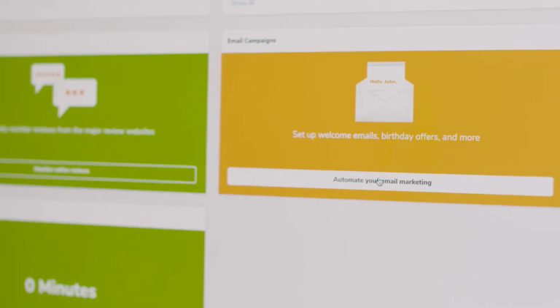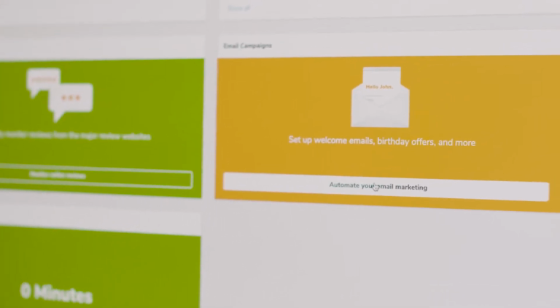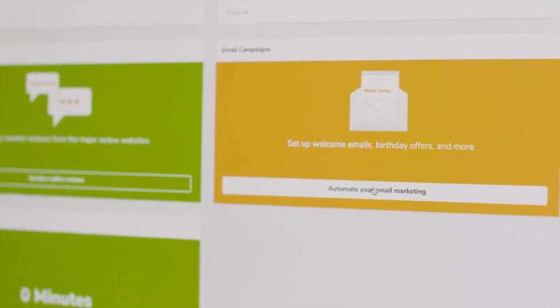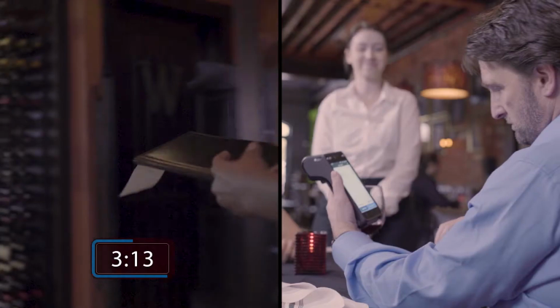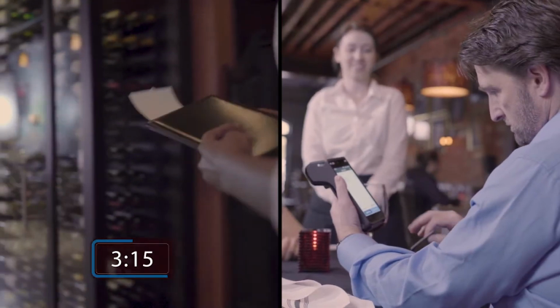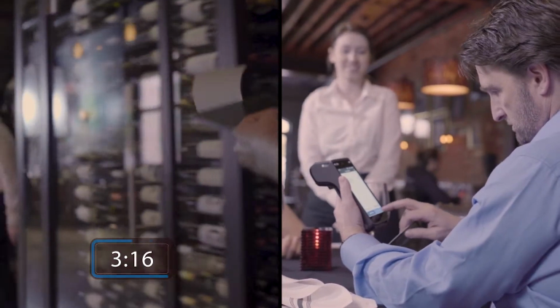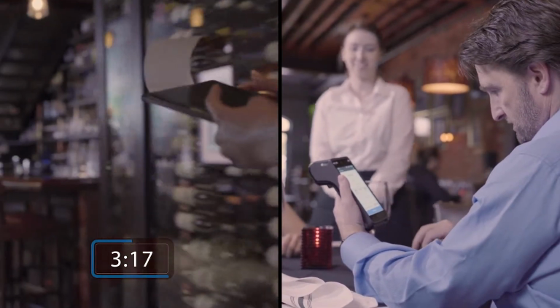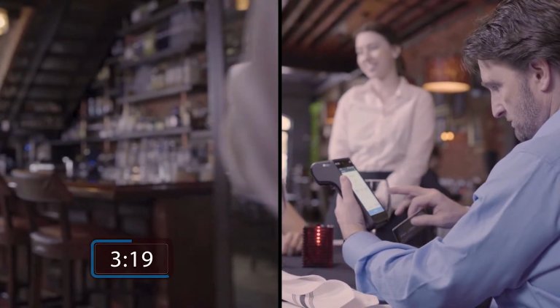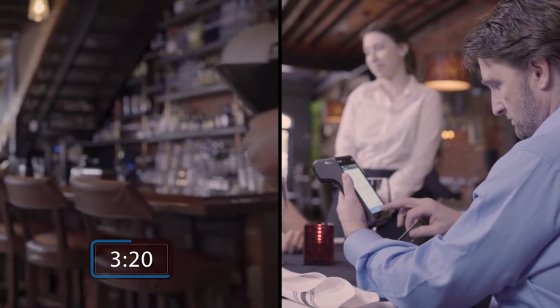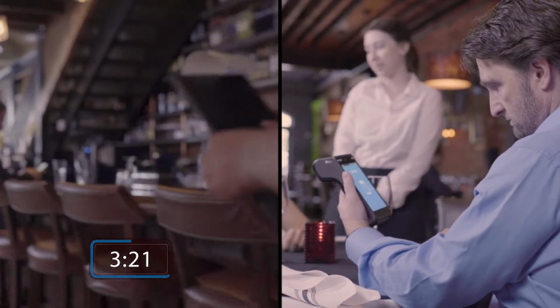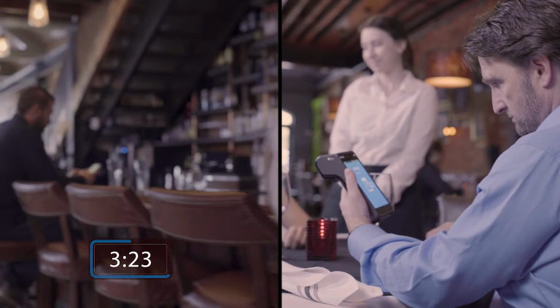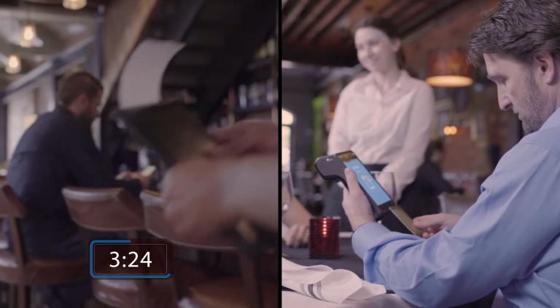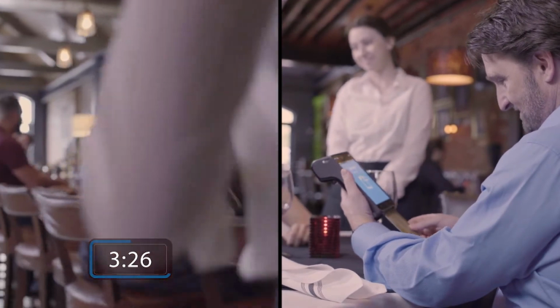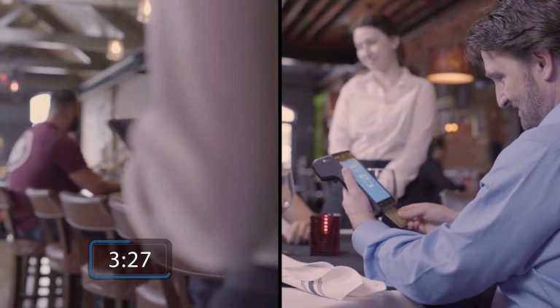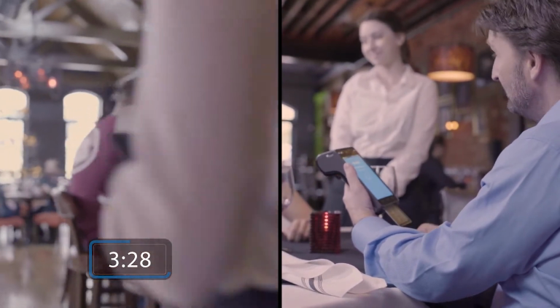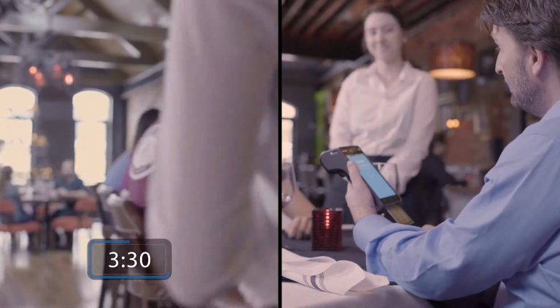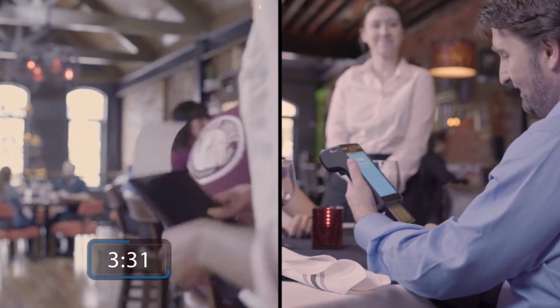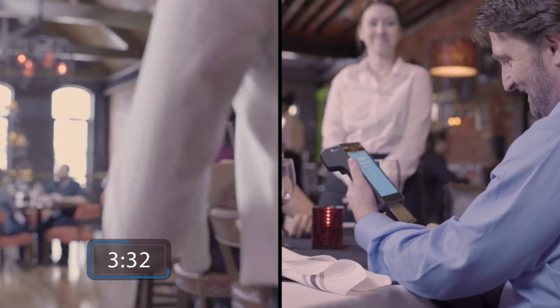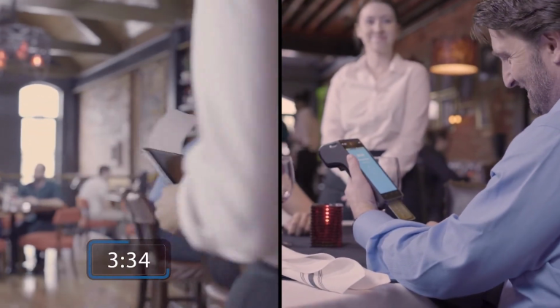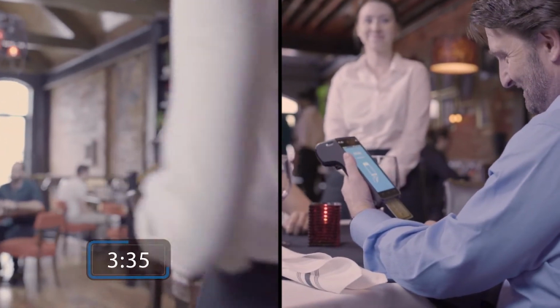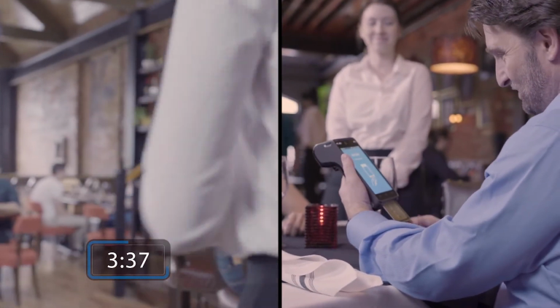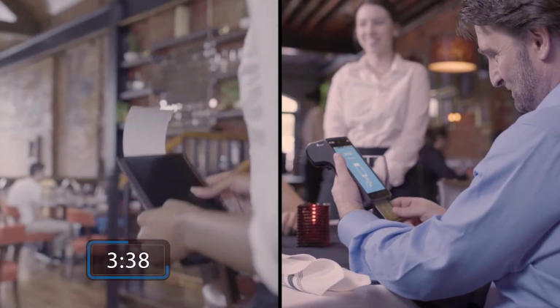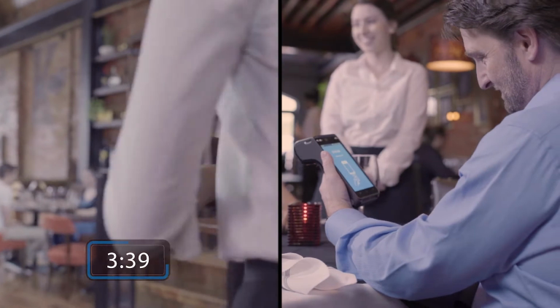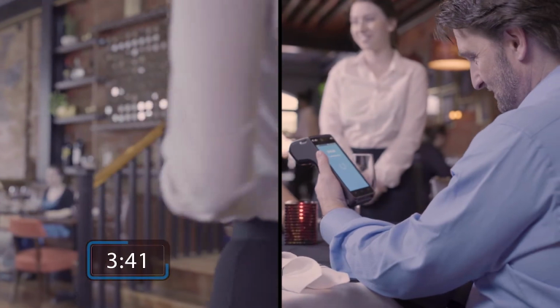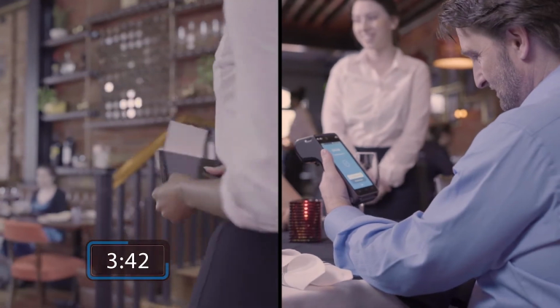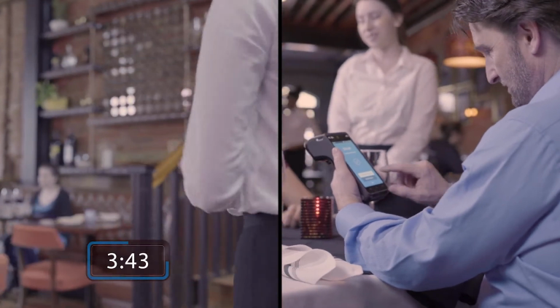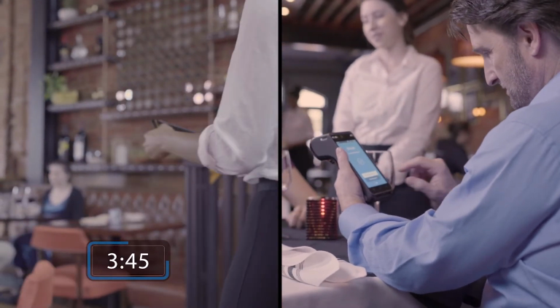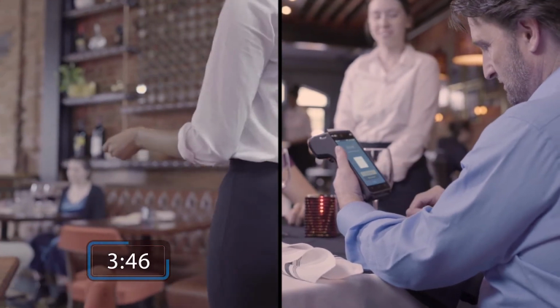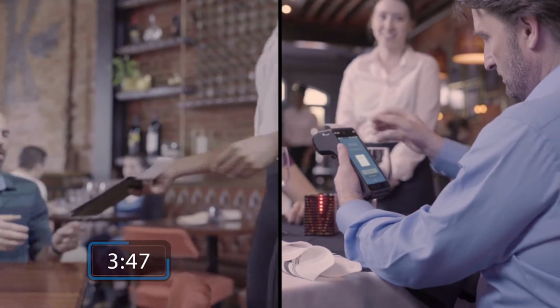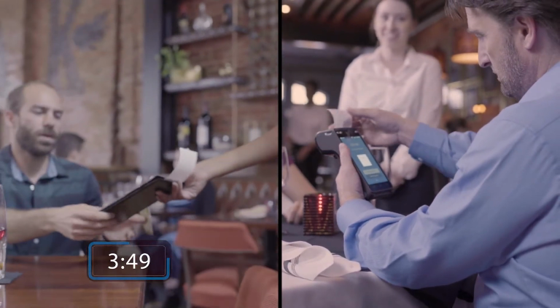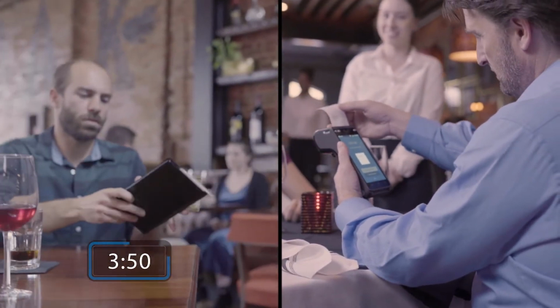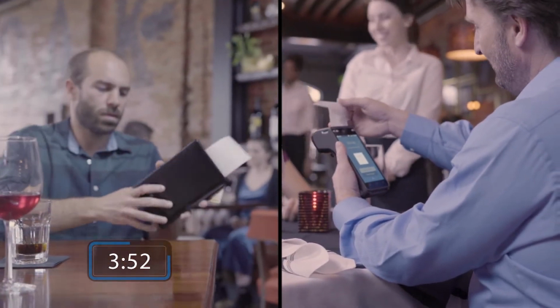Here's how it works. When the customer is ready to pay, instead of running back and forth to the POS system, SkyTab lets your waitstaff spend more time serving customers and turning tables. It's the ultimate way to boost your efficiency.